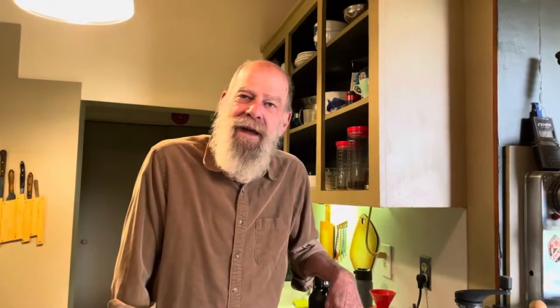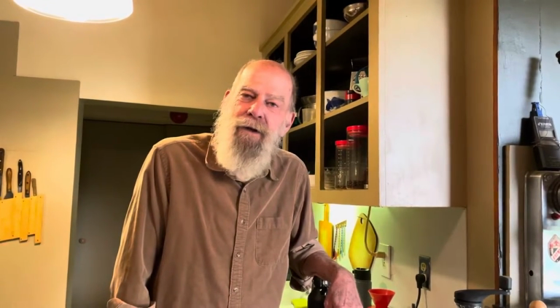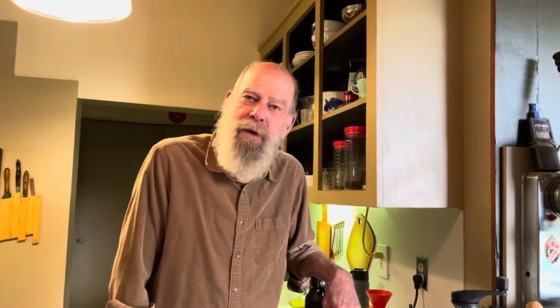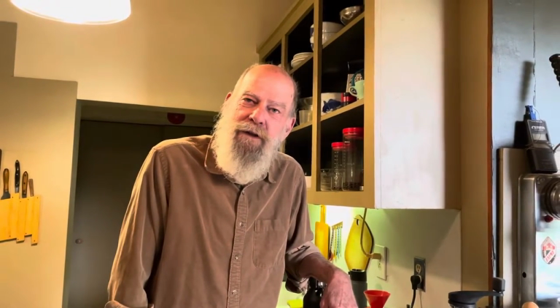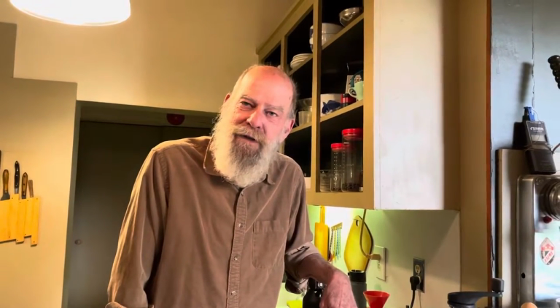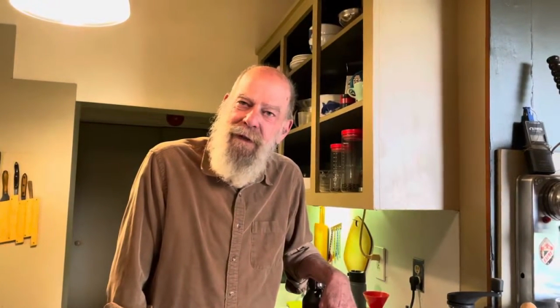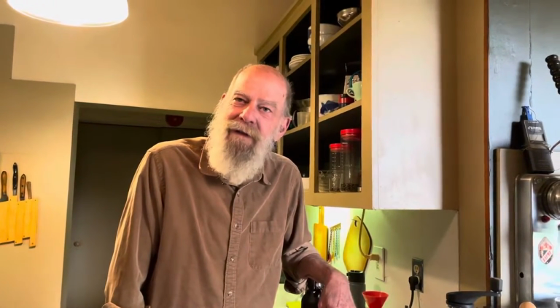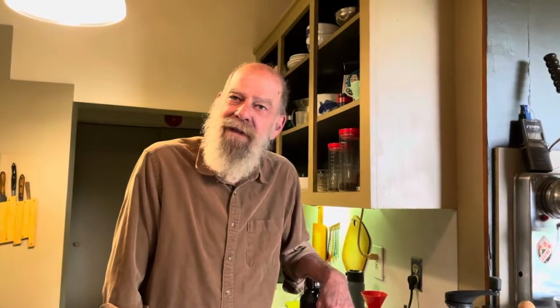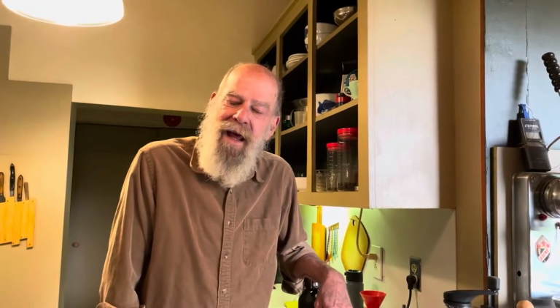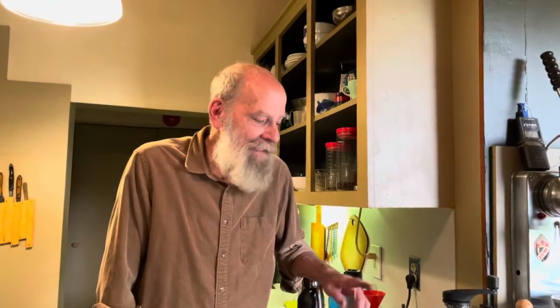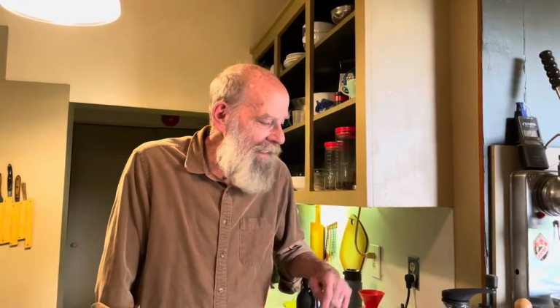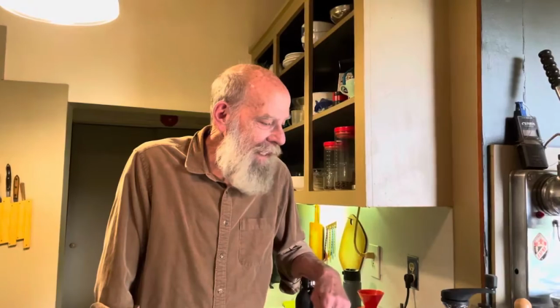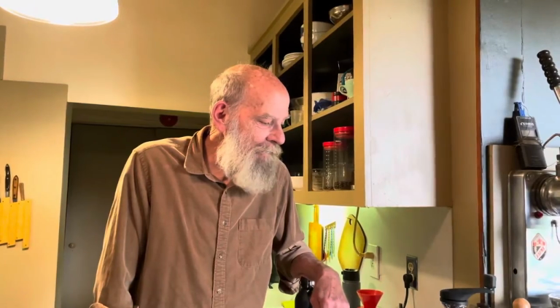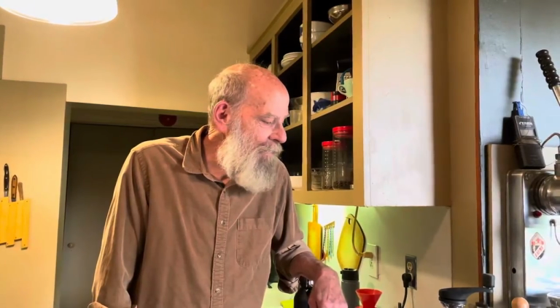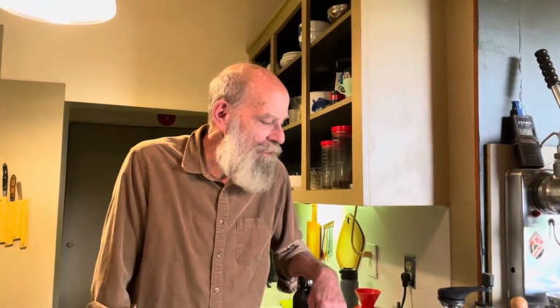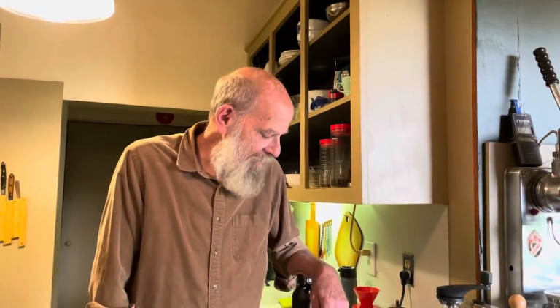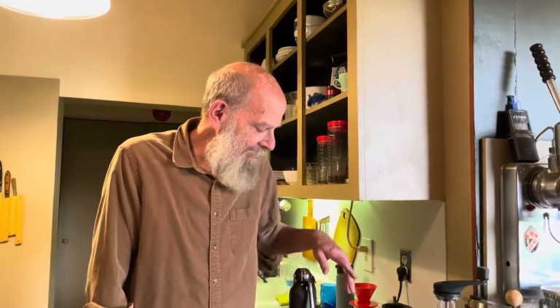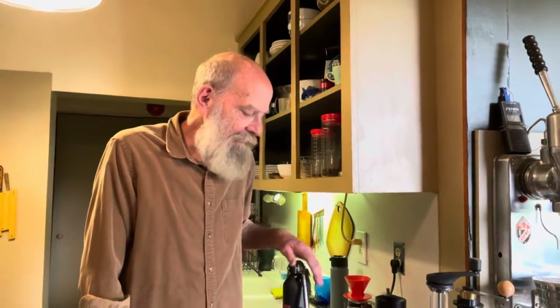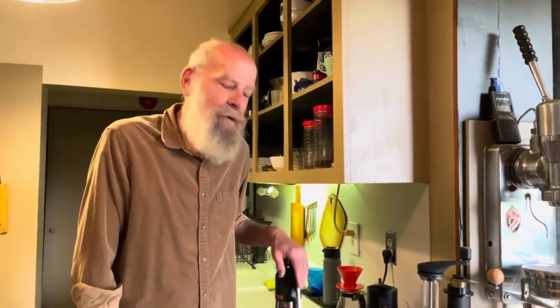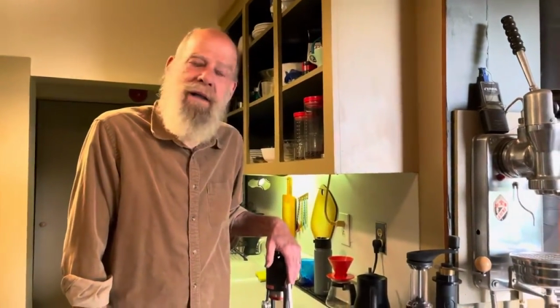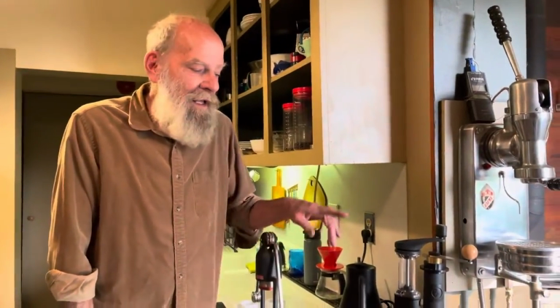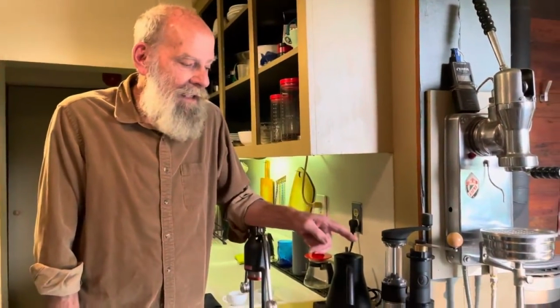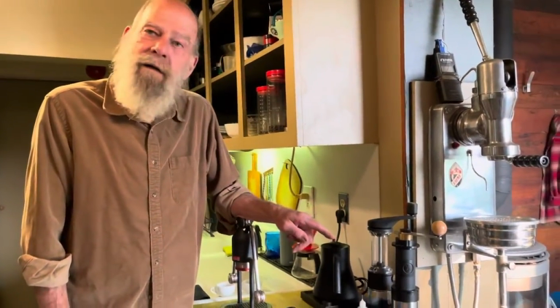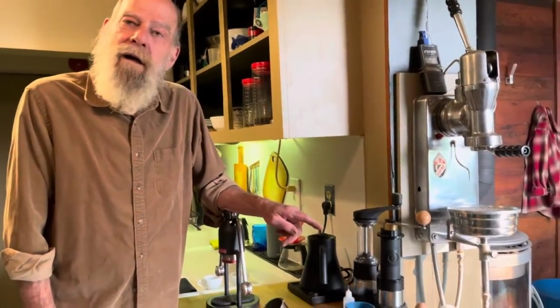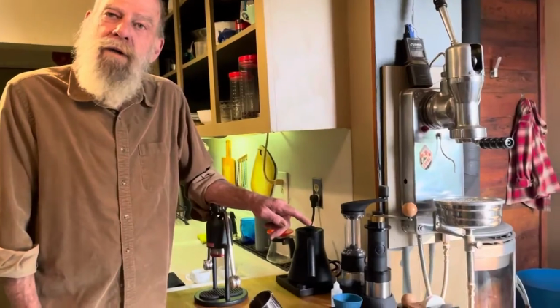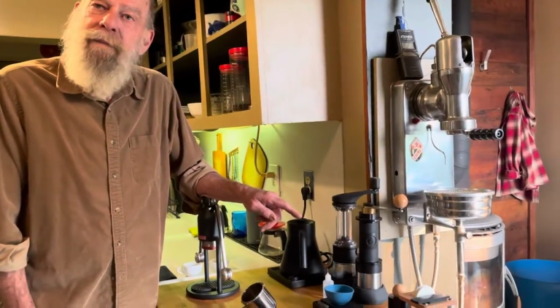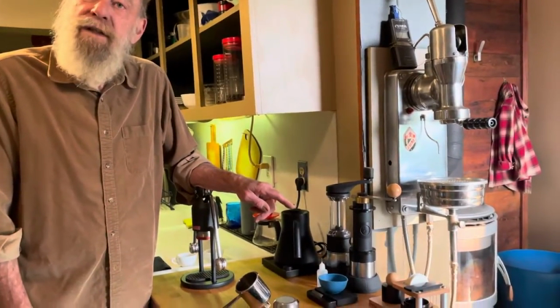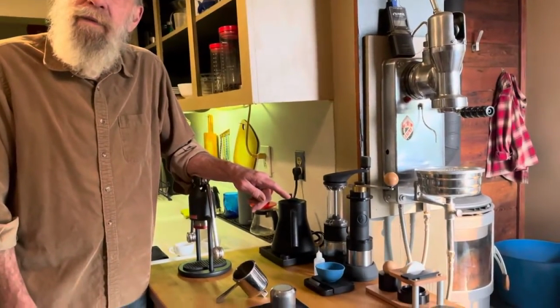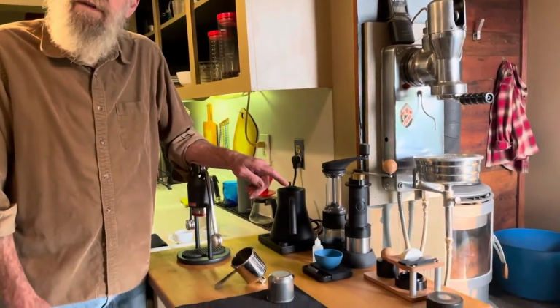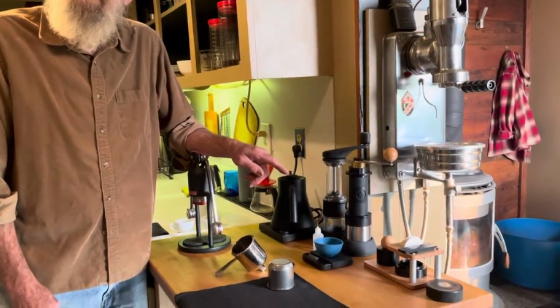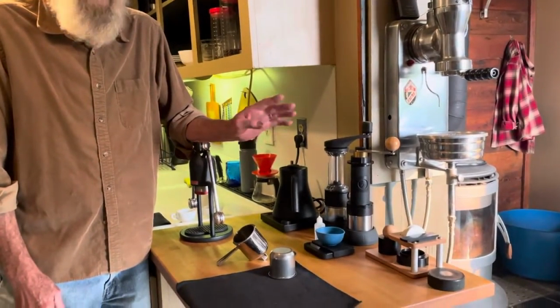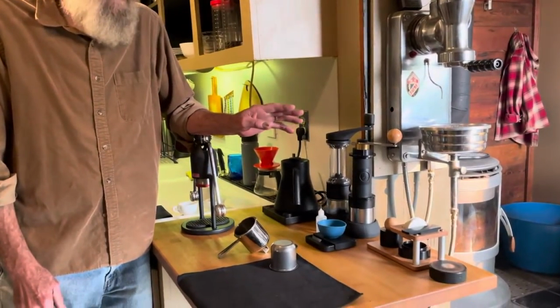Hello, welcome to Orphan Espresso. I'm Doug and I'm Bart, and today I'm going to pull a shot using the coffee lot robot and our OE basket prep system, start to finish.